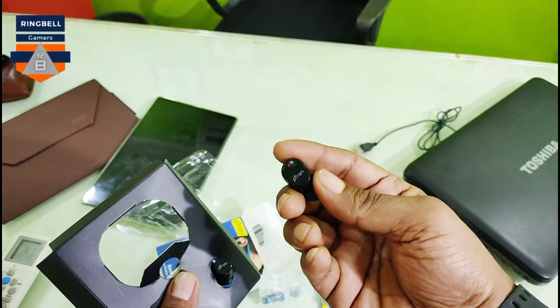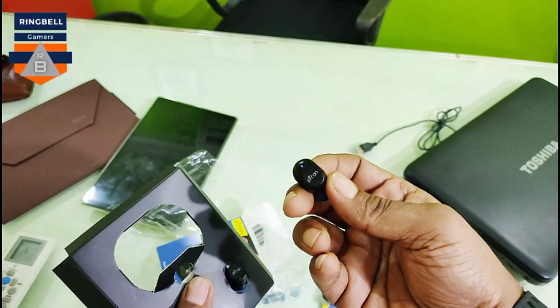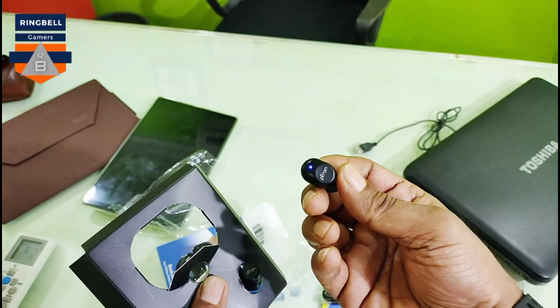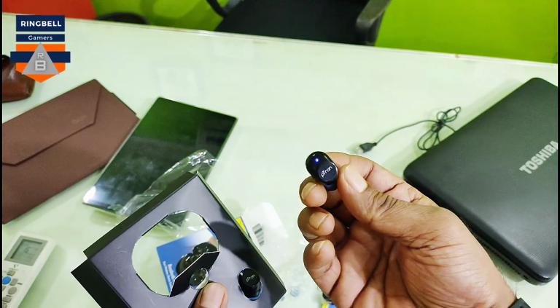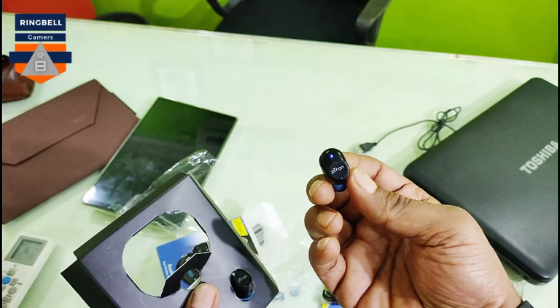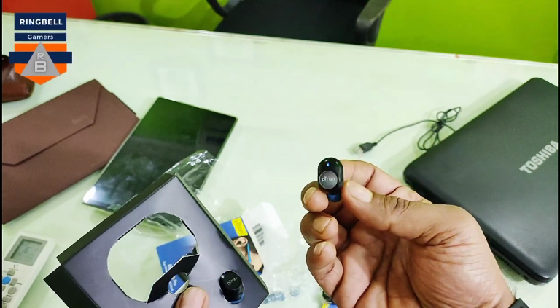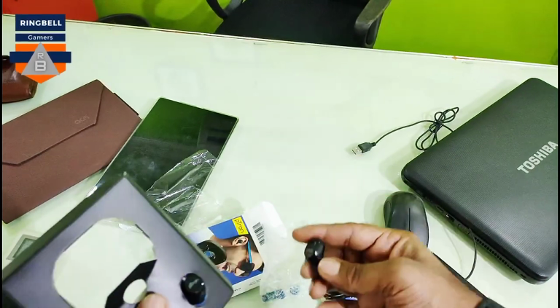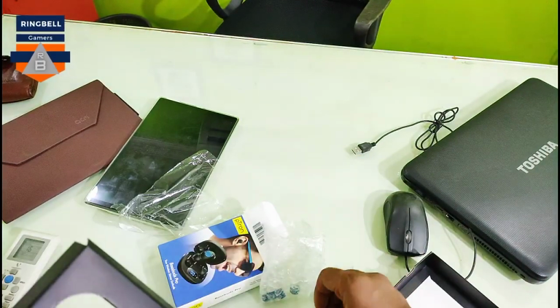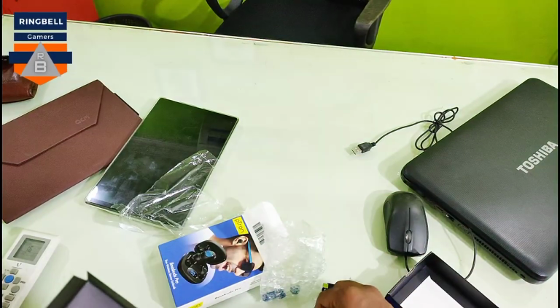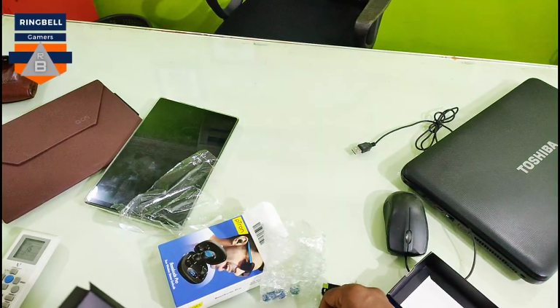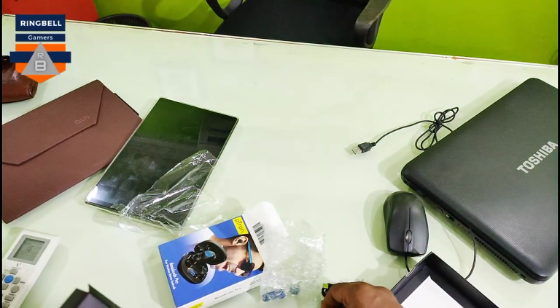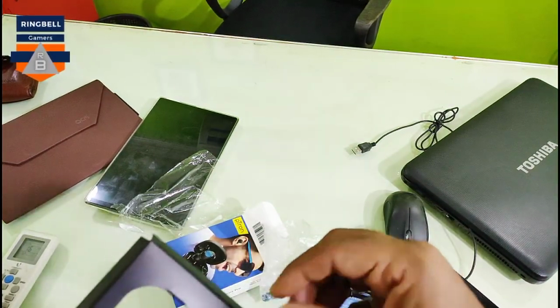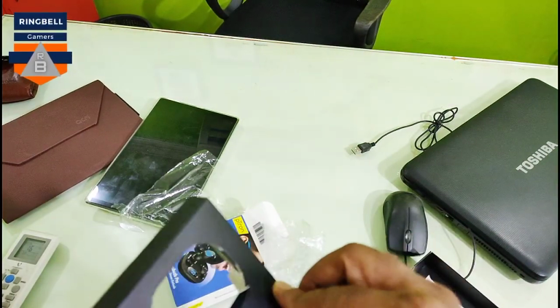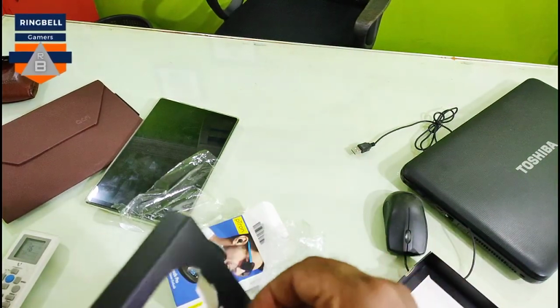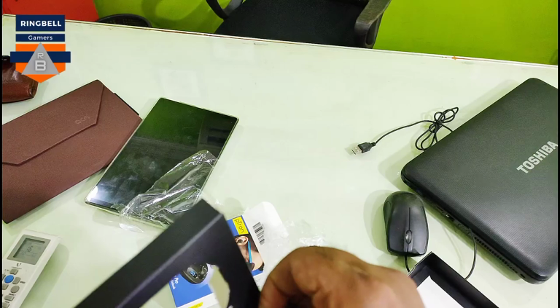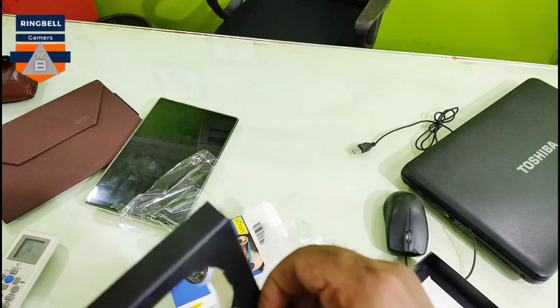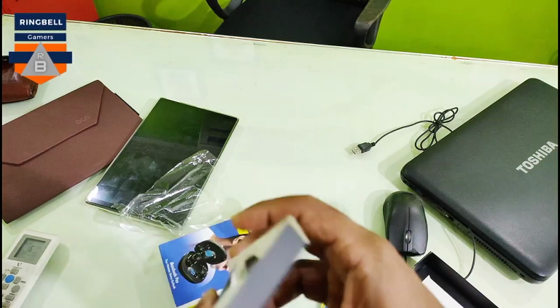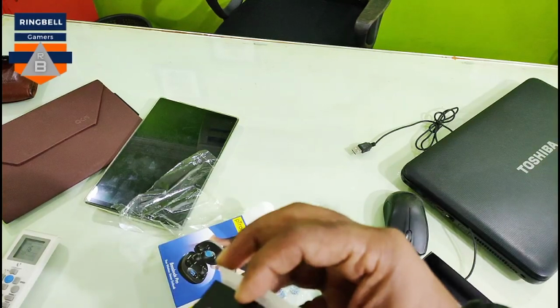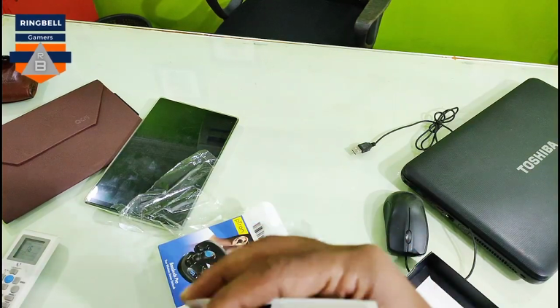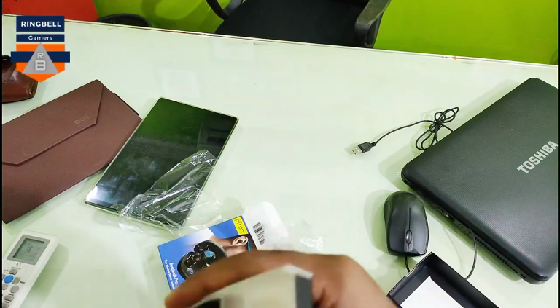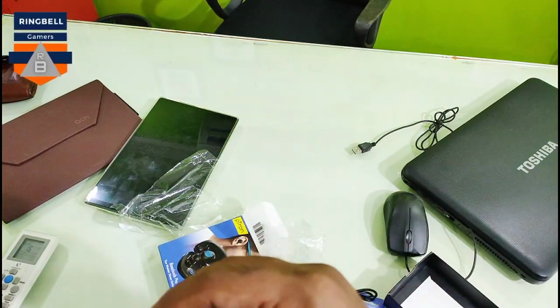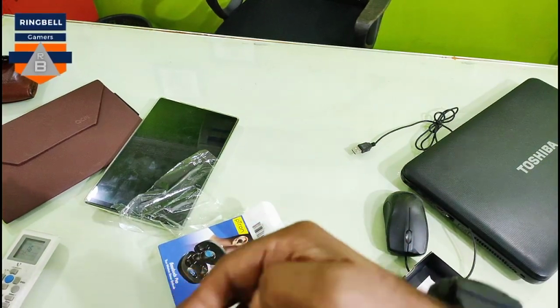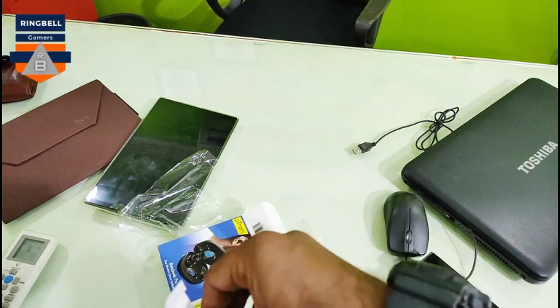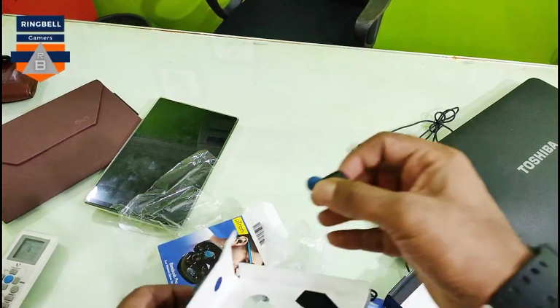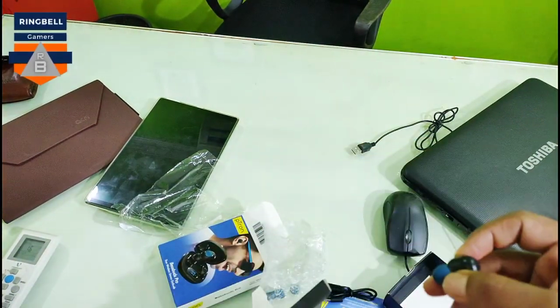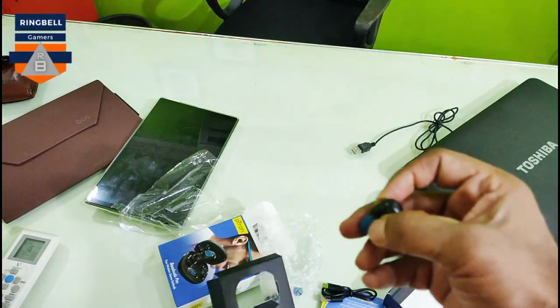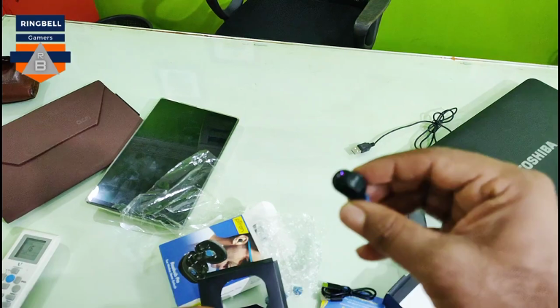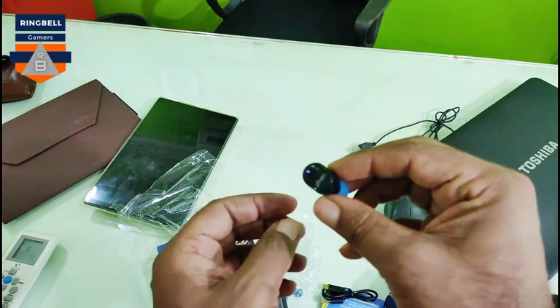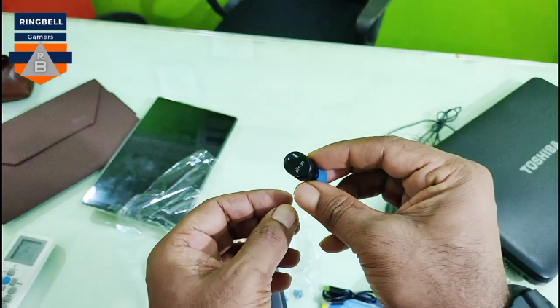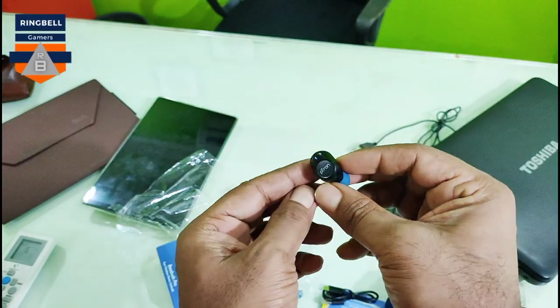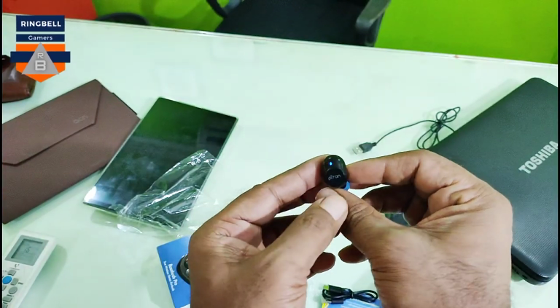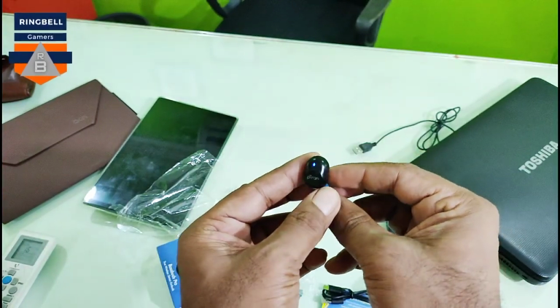It is very touch sensitive. I think it is very touch sensitive — it turned on just from touch. Both earbuds are now turned on.